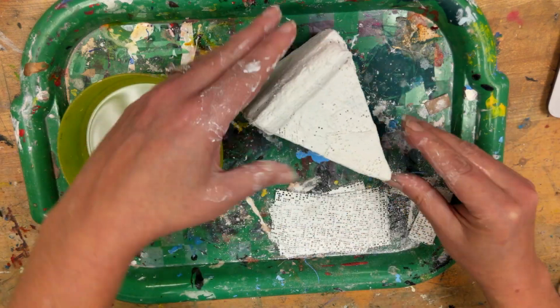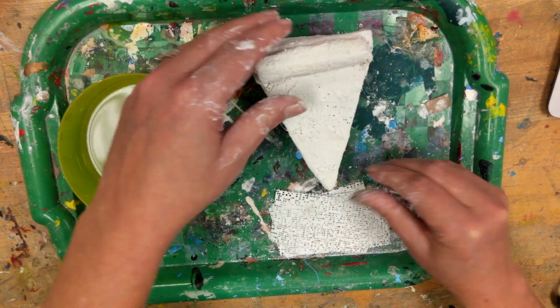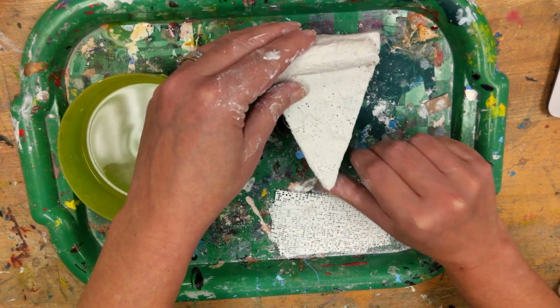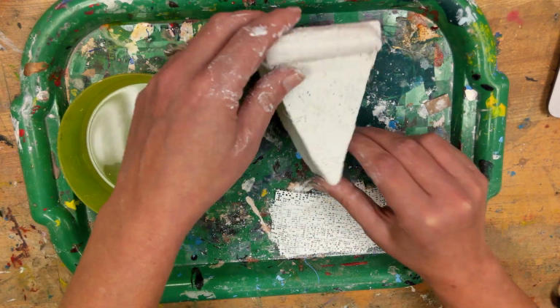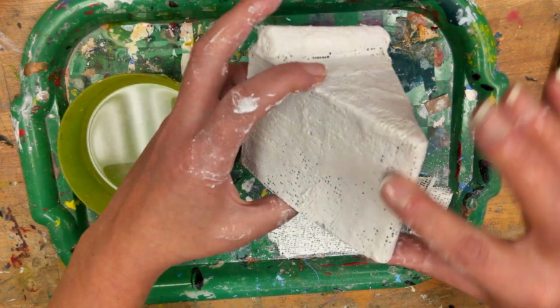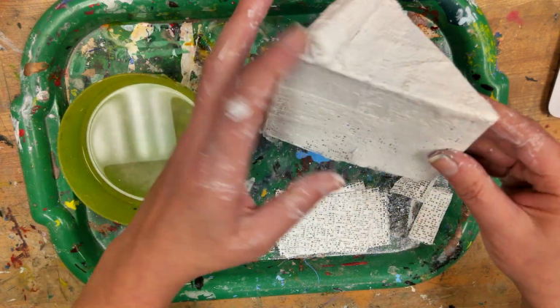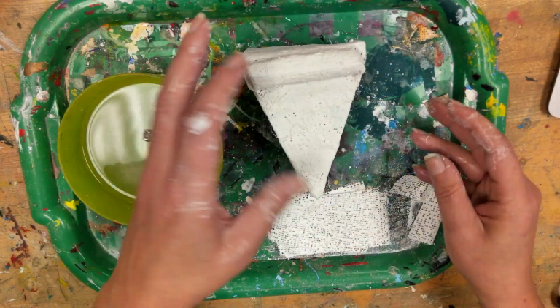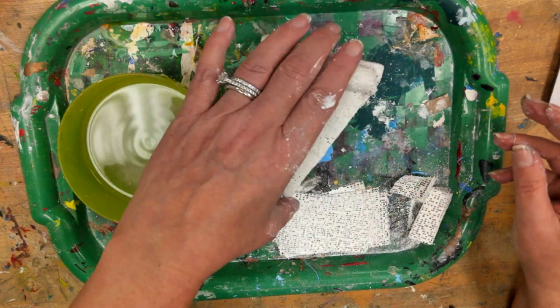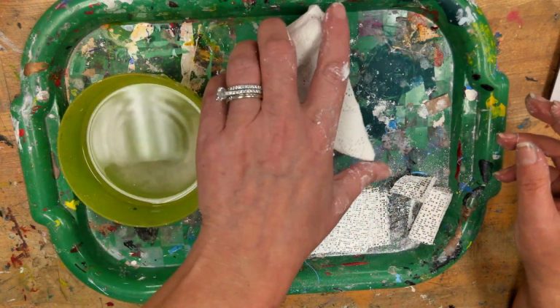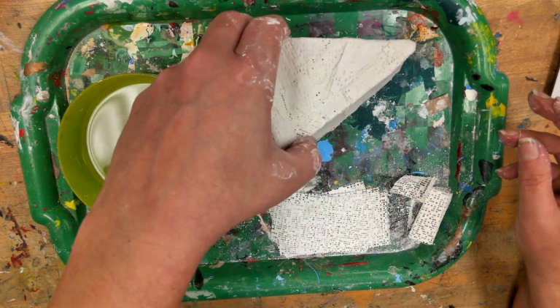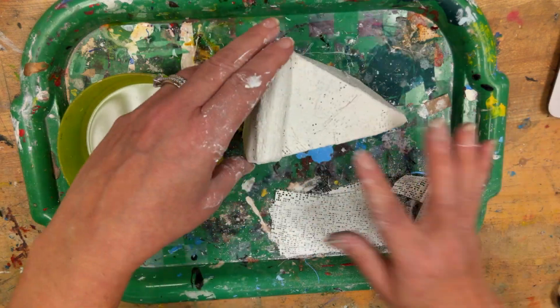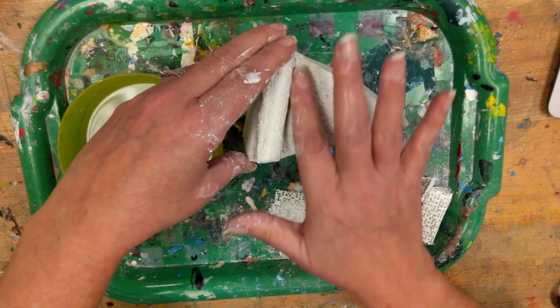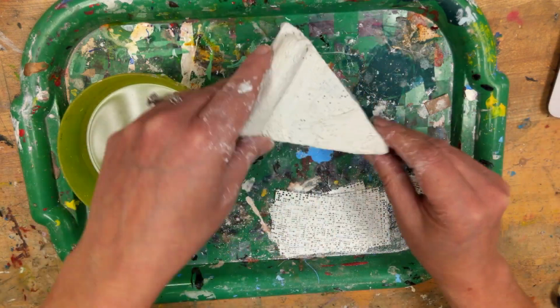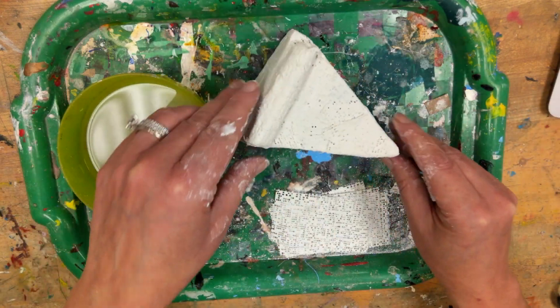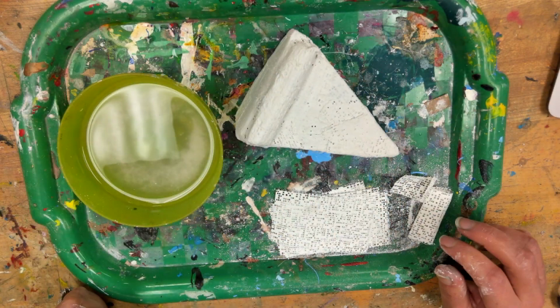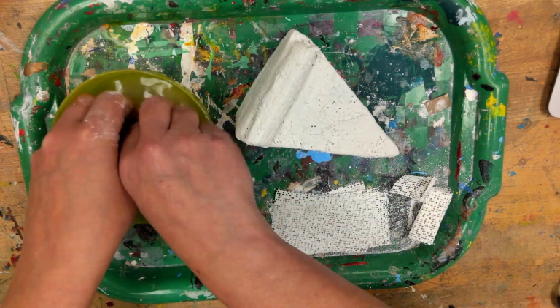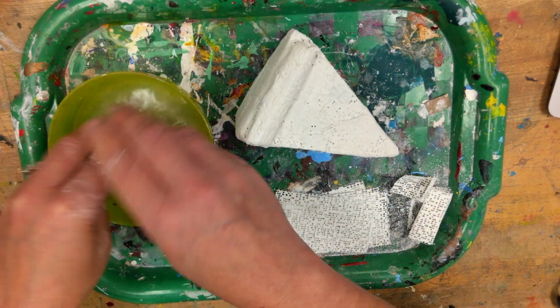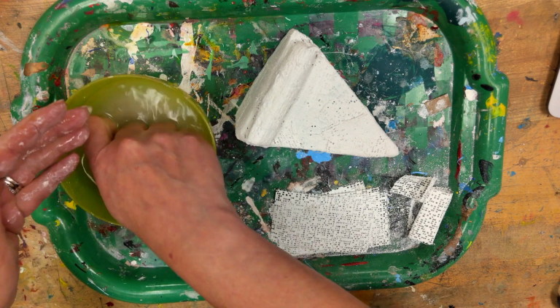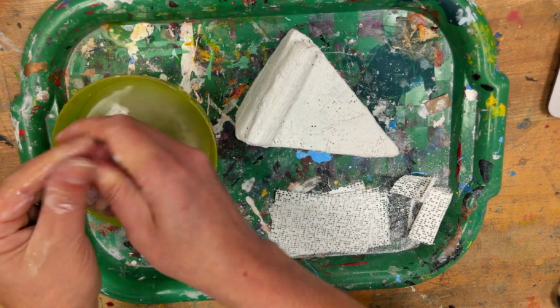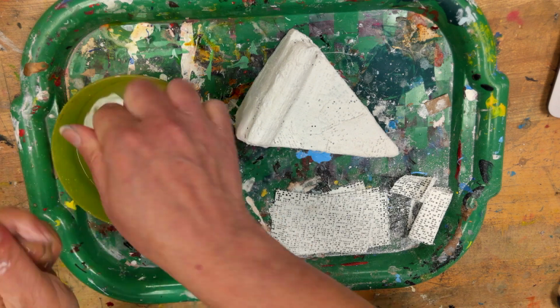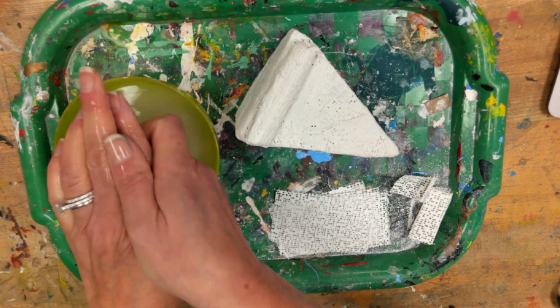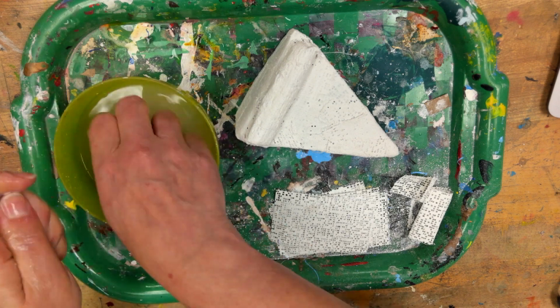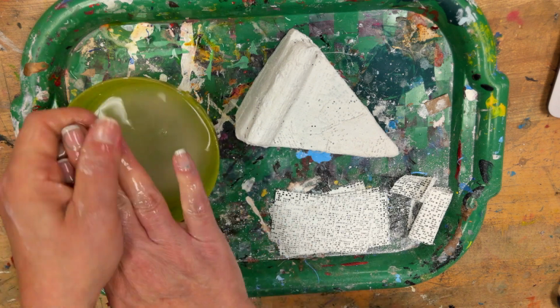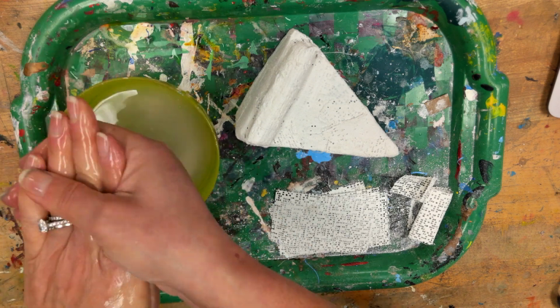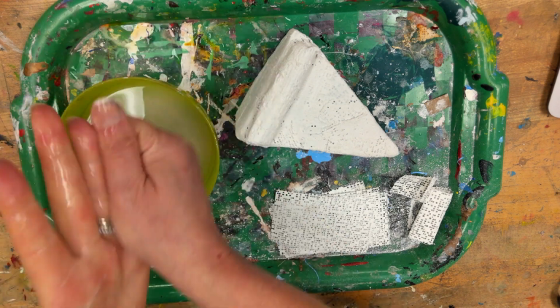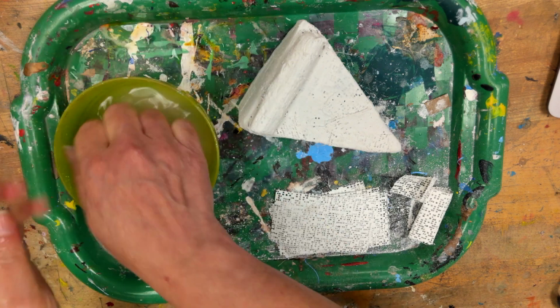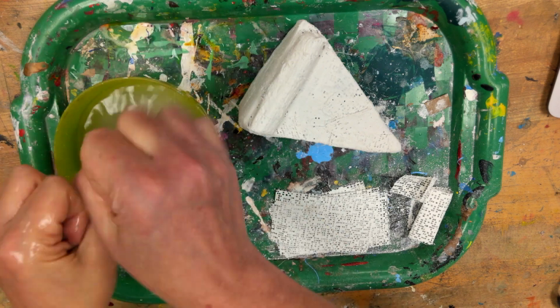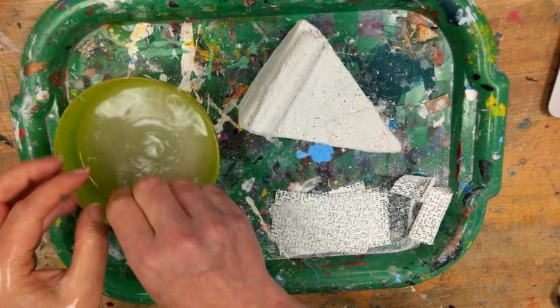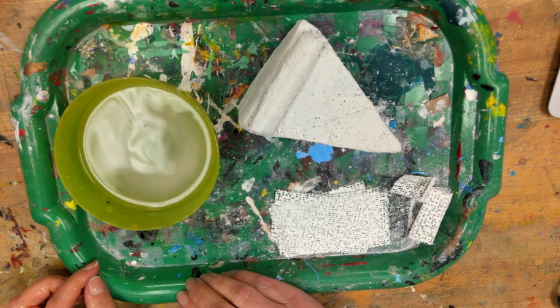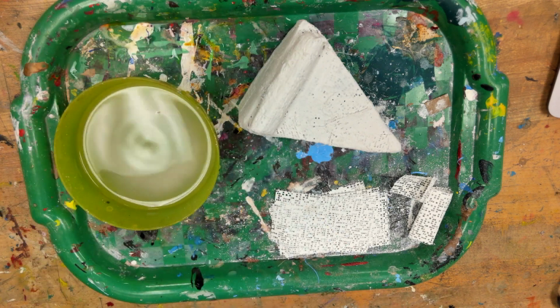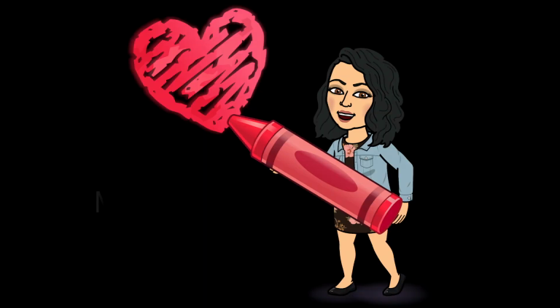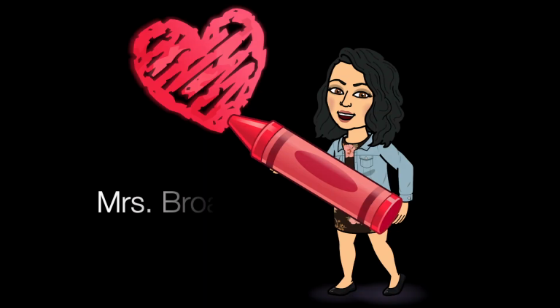Once you're all done, I'd like for you to take your fingers and wash them in the bowl that you have, getting as much plaster off as you can before you go to the sink.